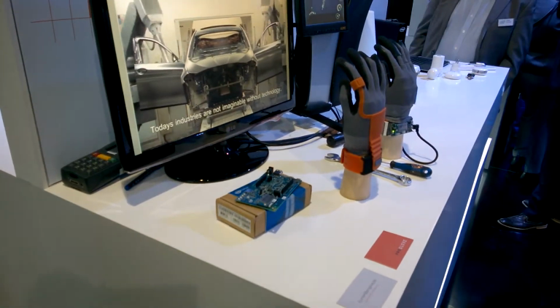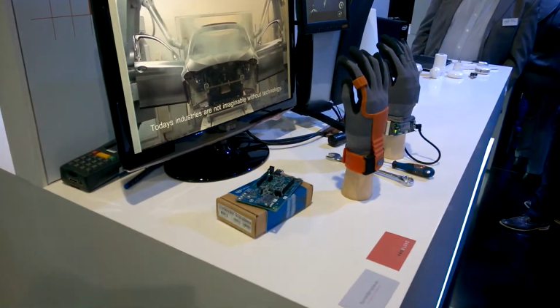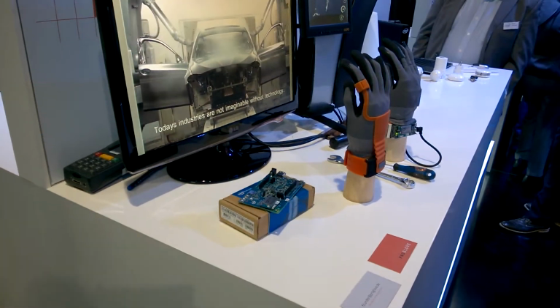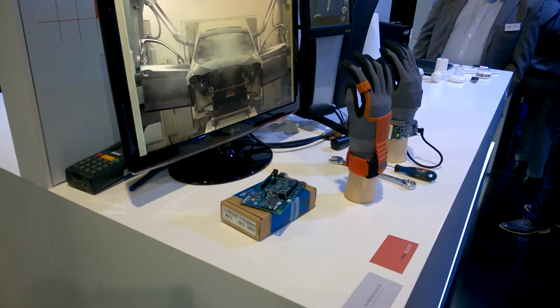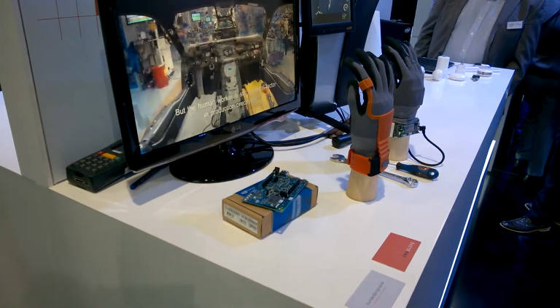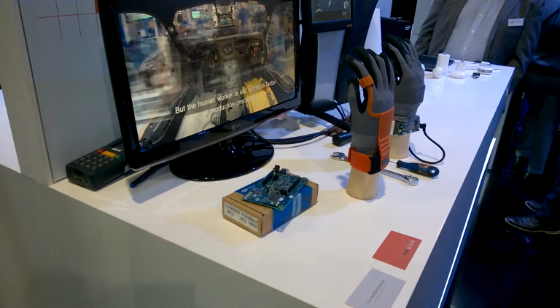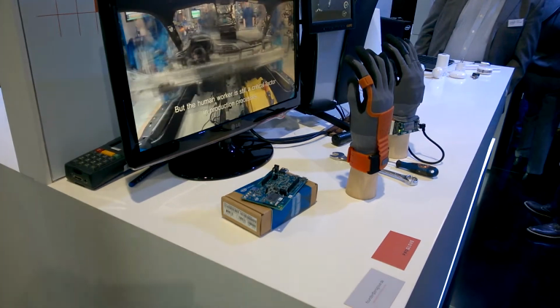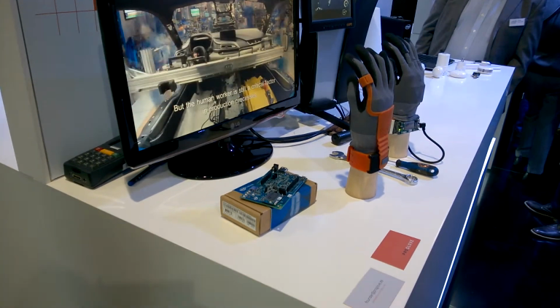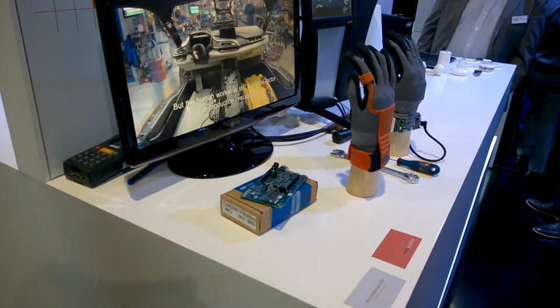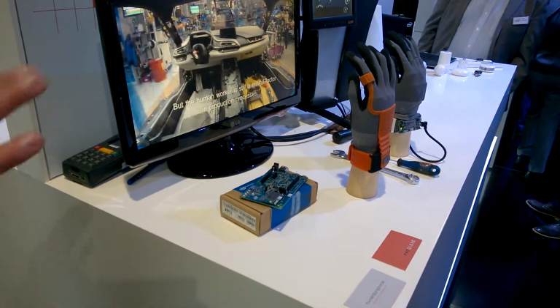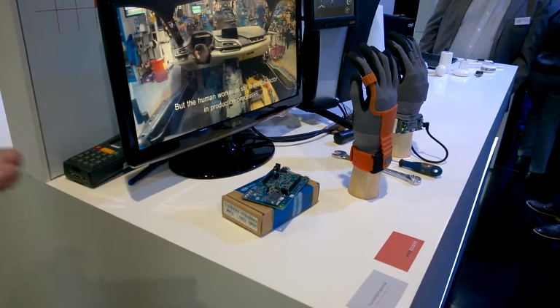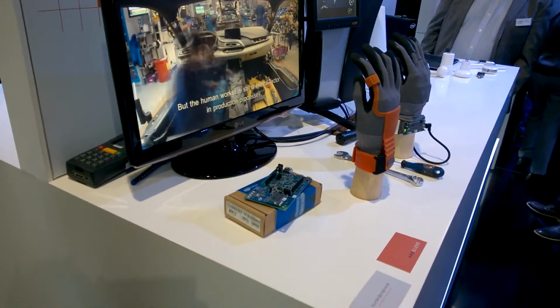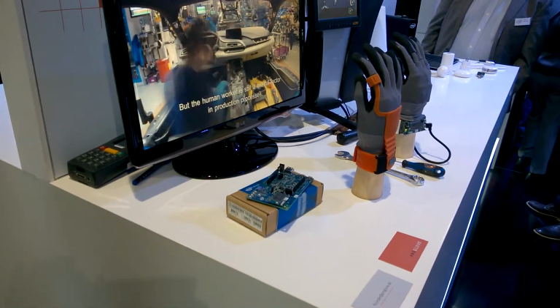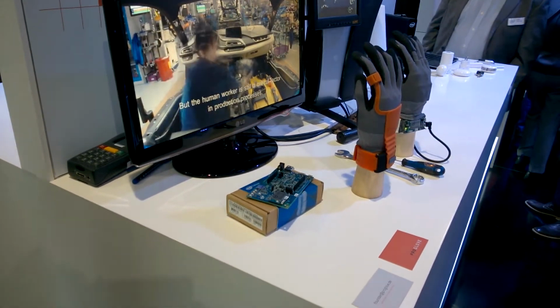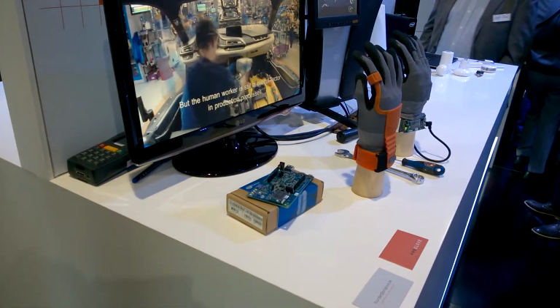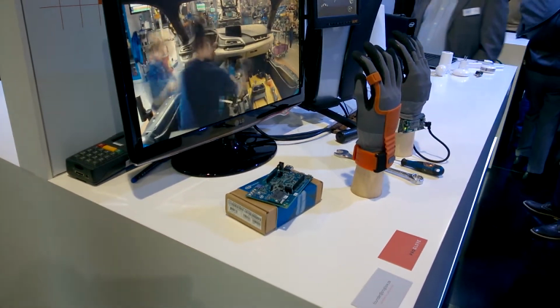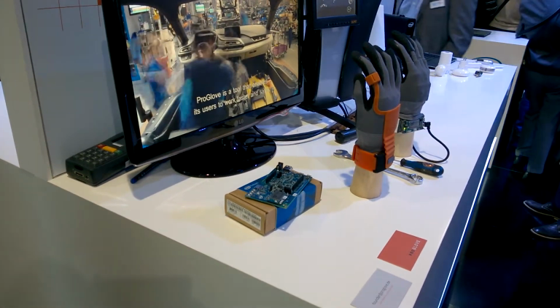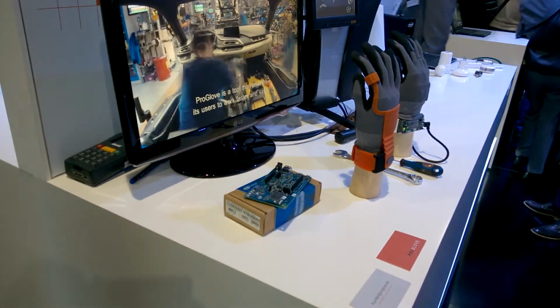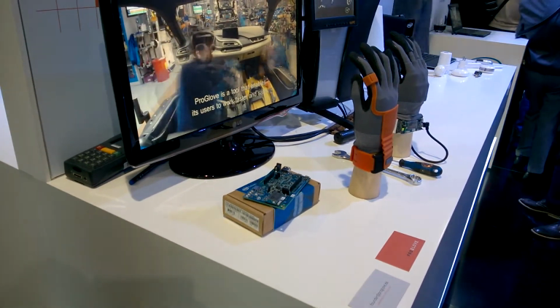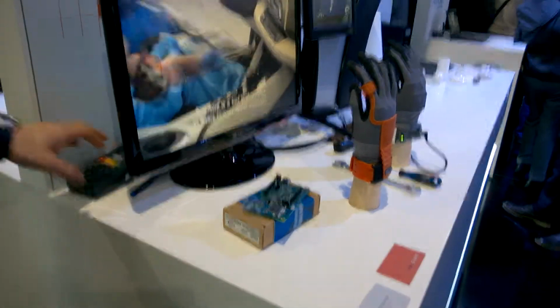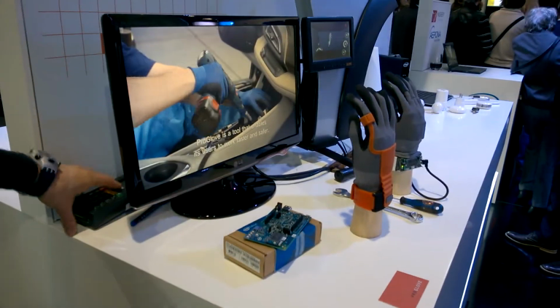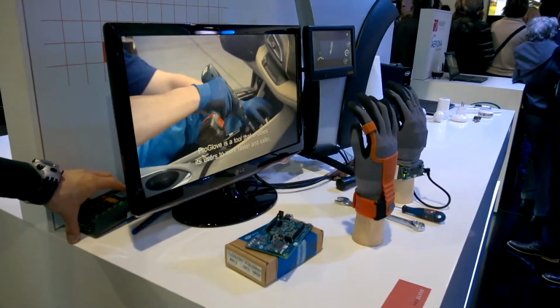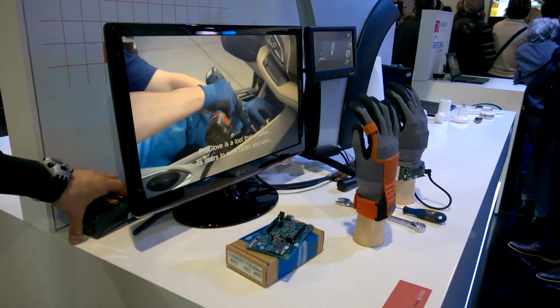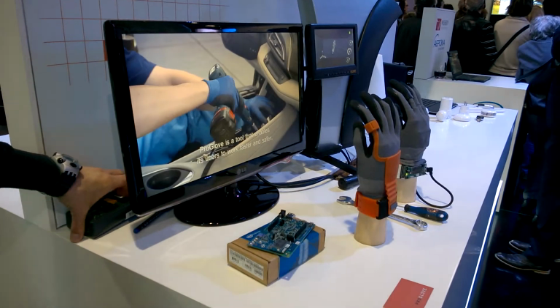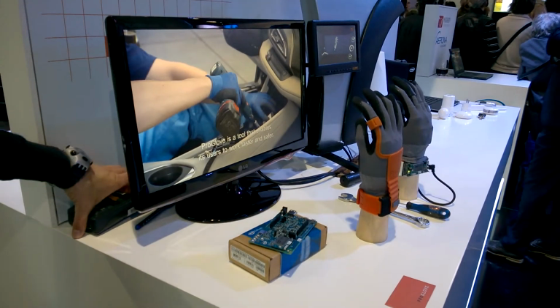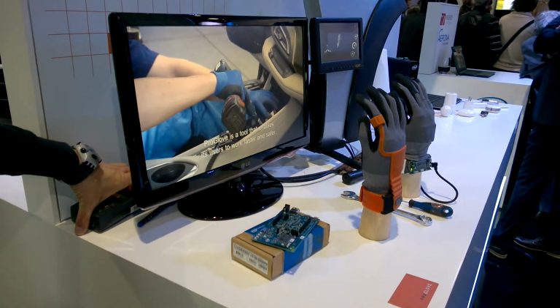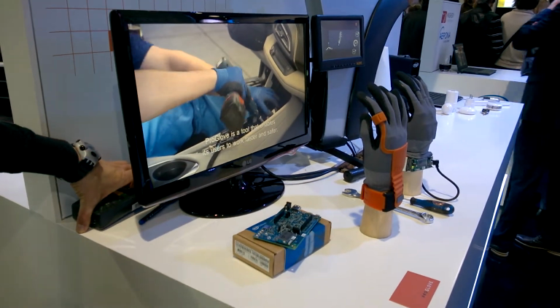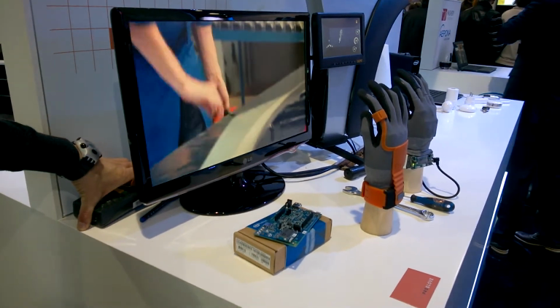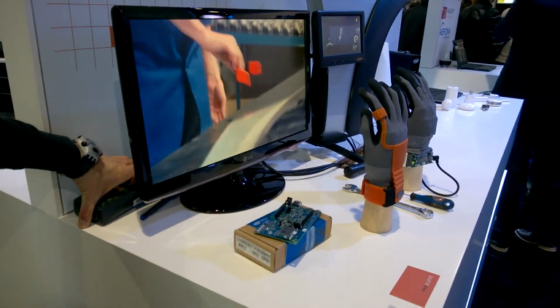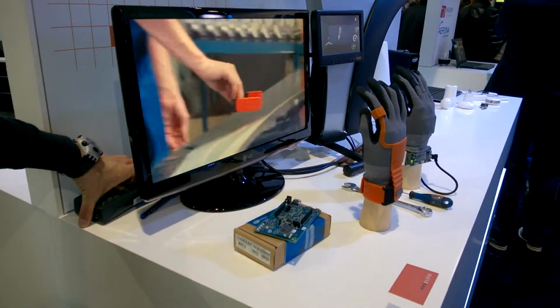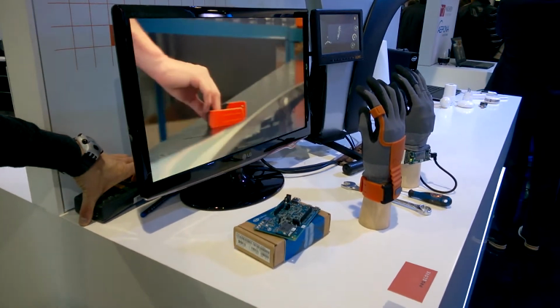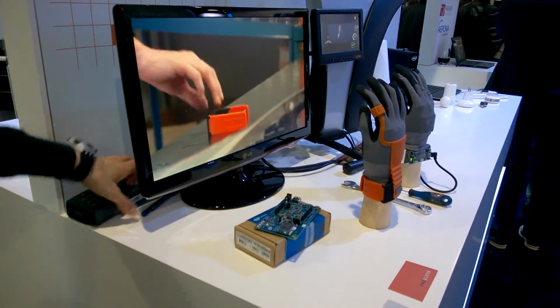So this glove does what? We are a start-up, so we're not Intel, we're working together with Intel. And ProGlove, it's a smart glove for industries like hand manufacturing work.